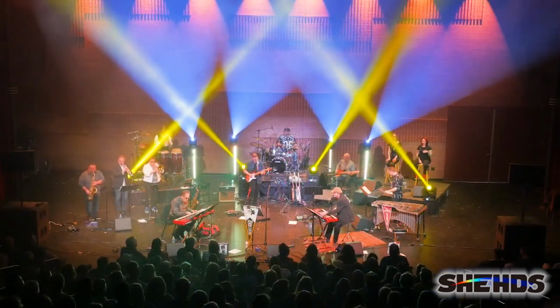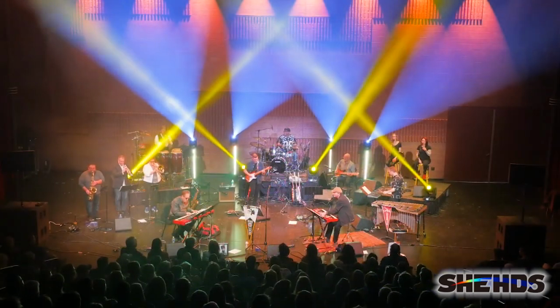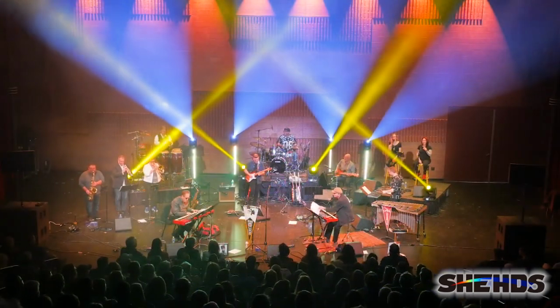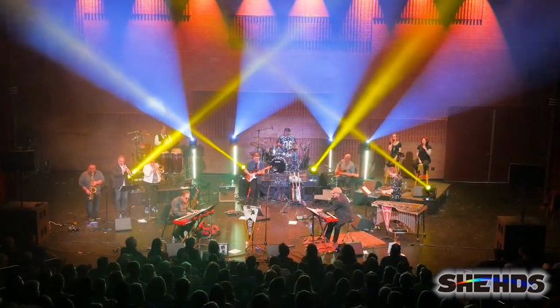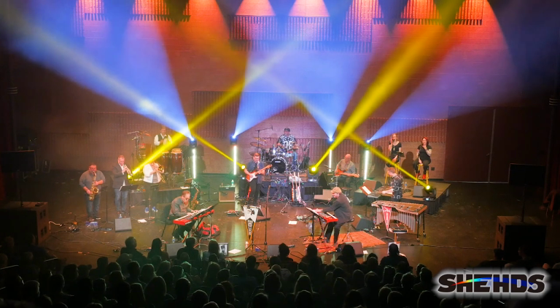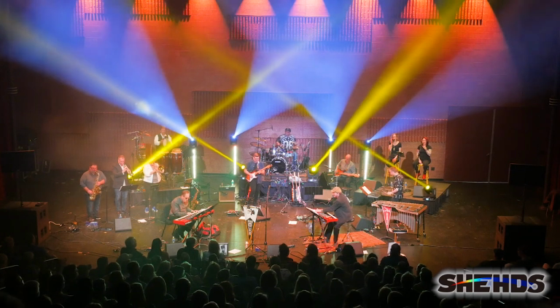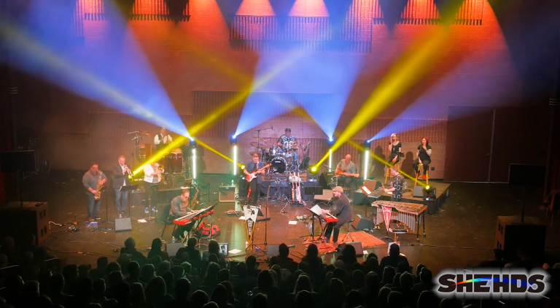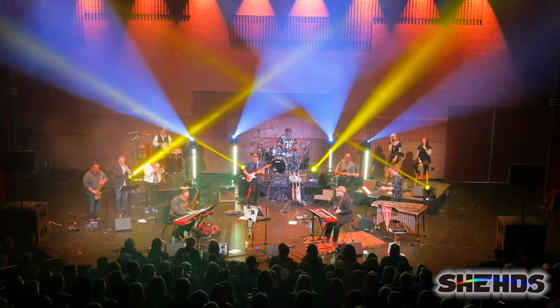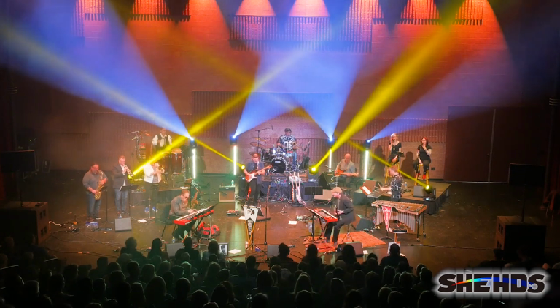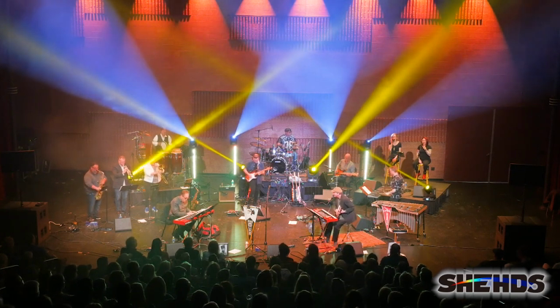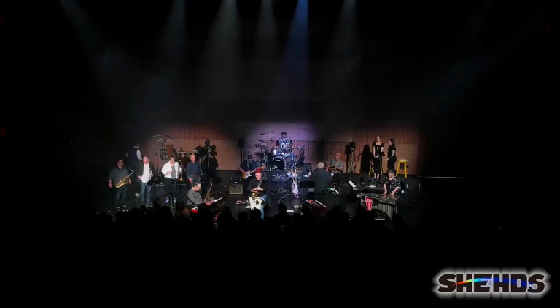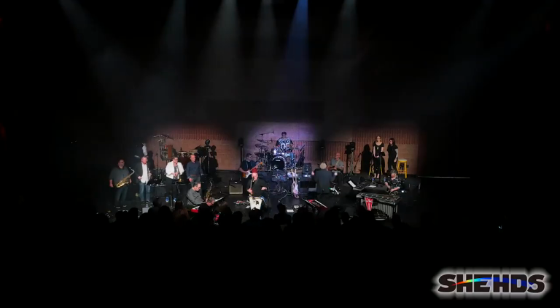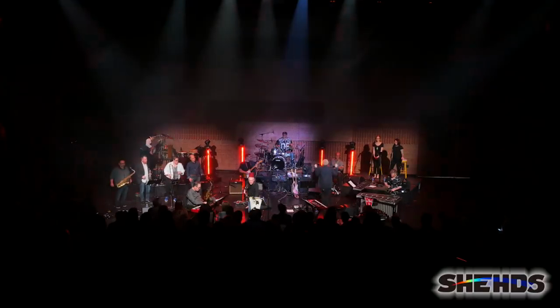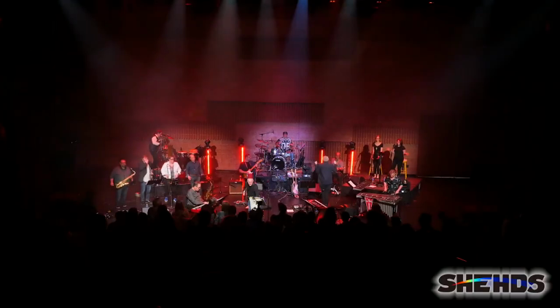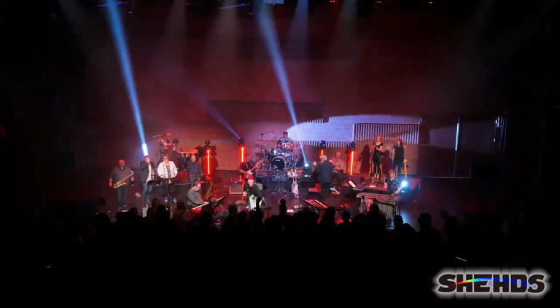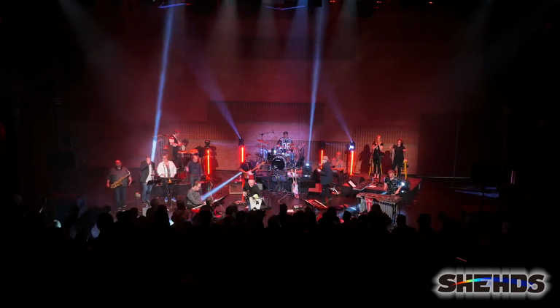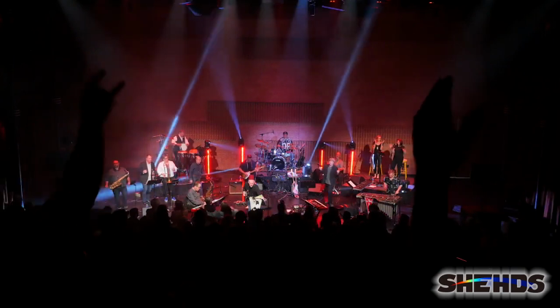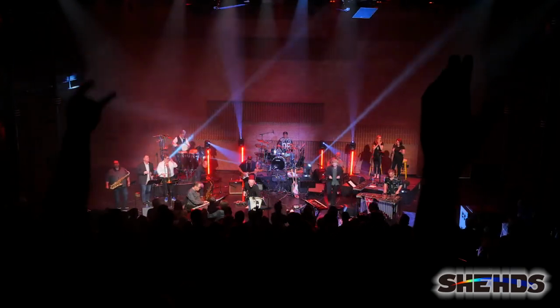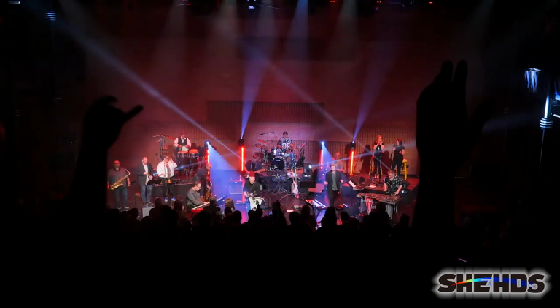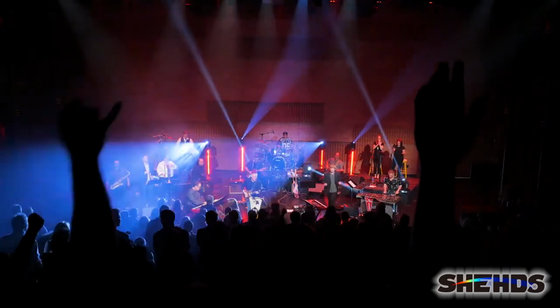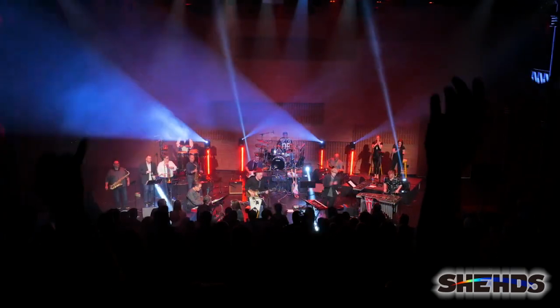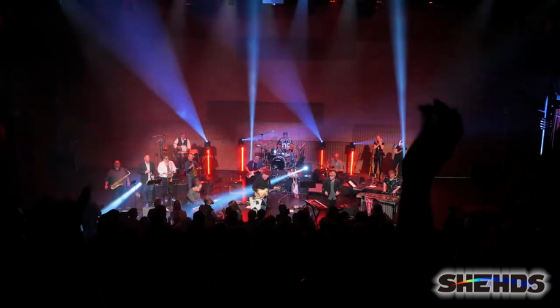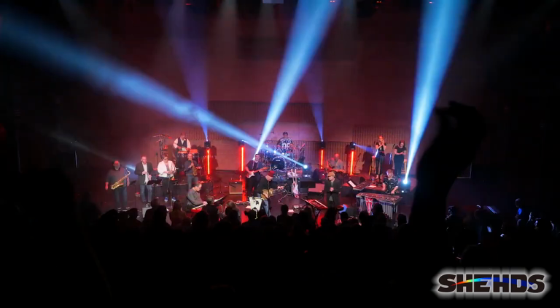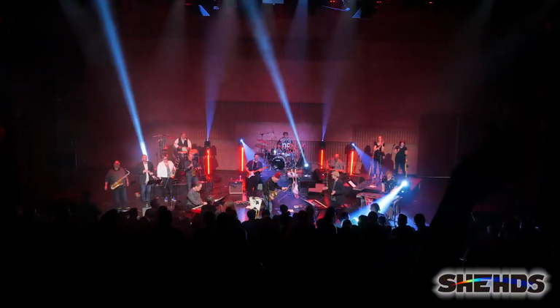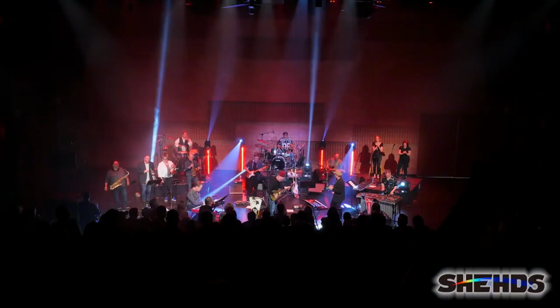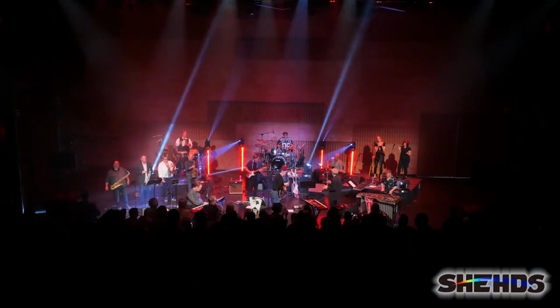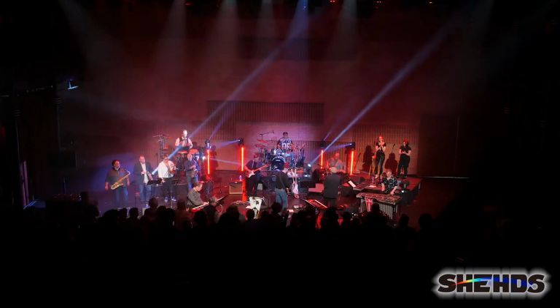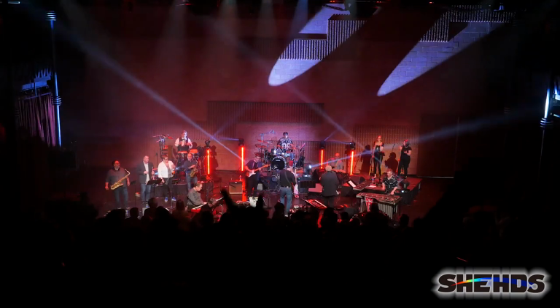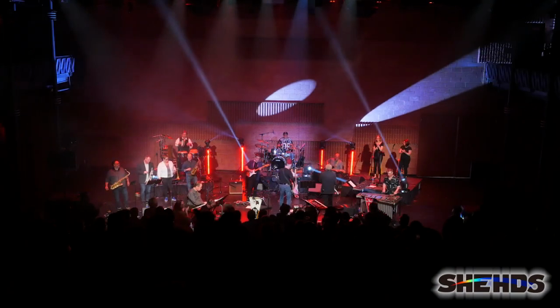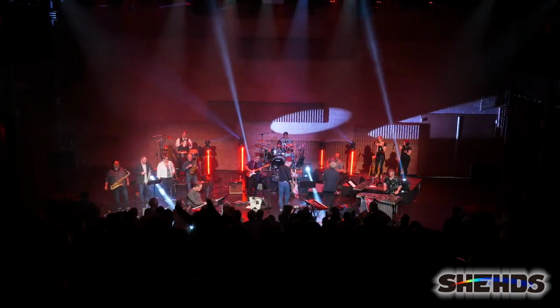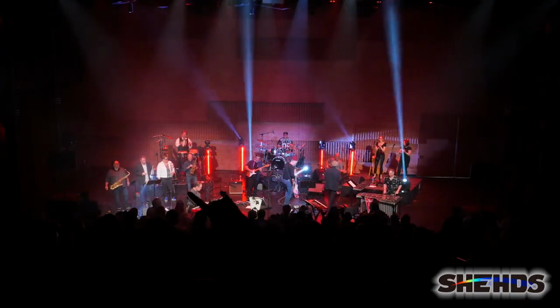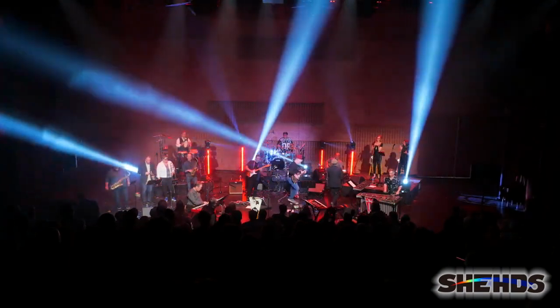Adding a coordinated lighting show with a lighting director can really elevate your show to the next level. Sheds offers professional quality DMX lighting at a price point that has tremendous value for bands.